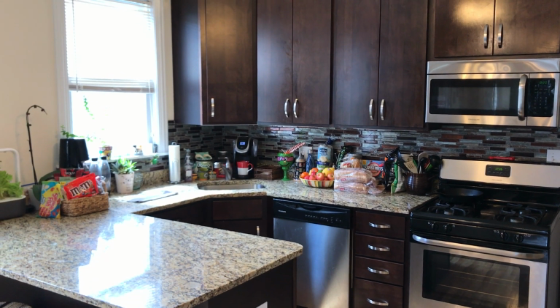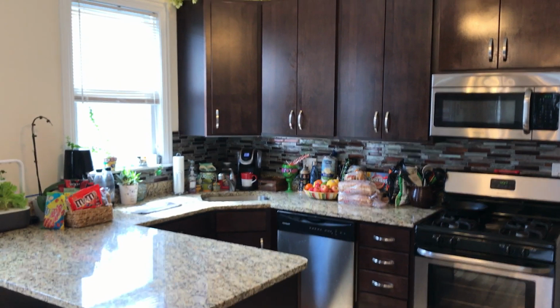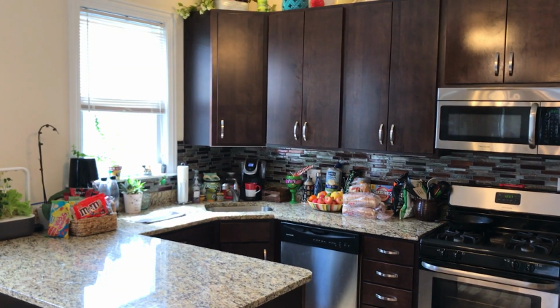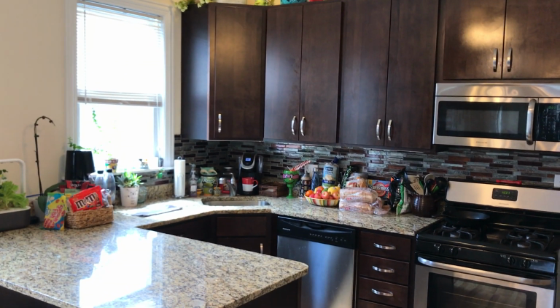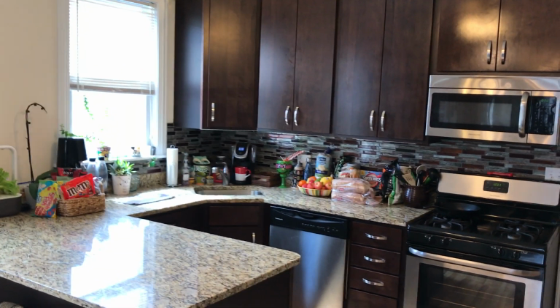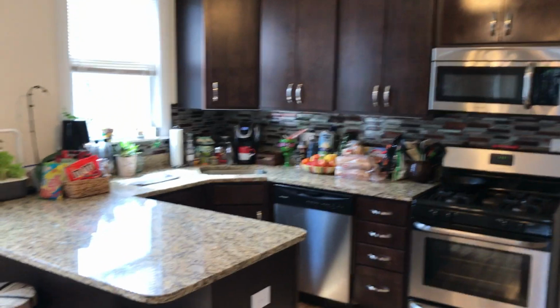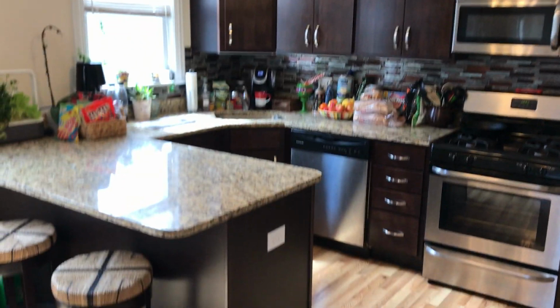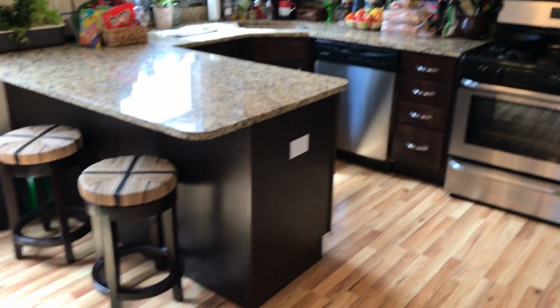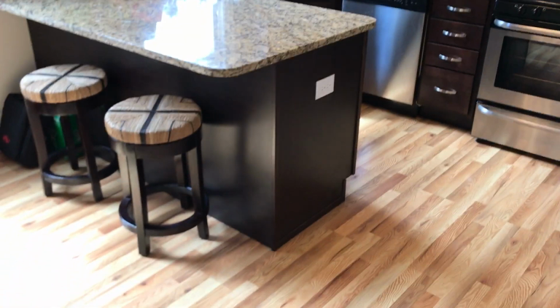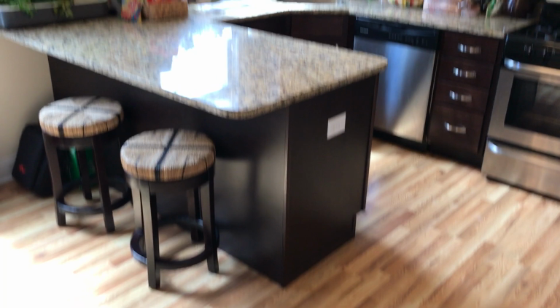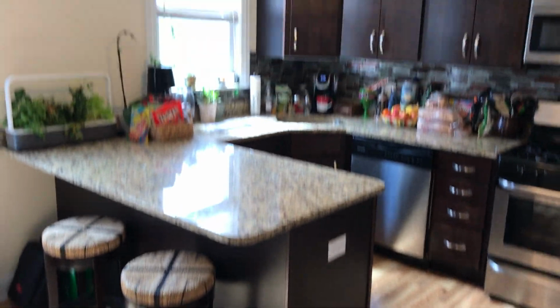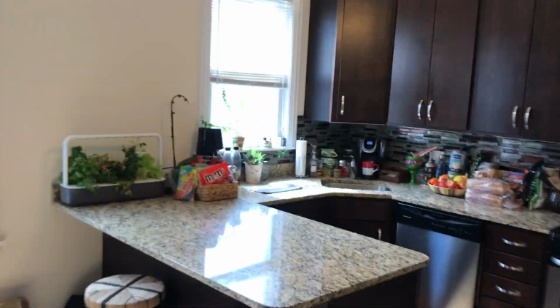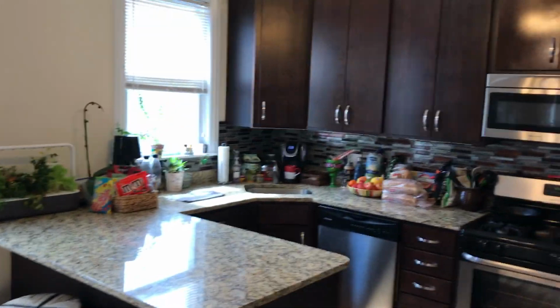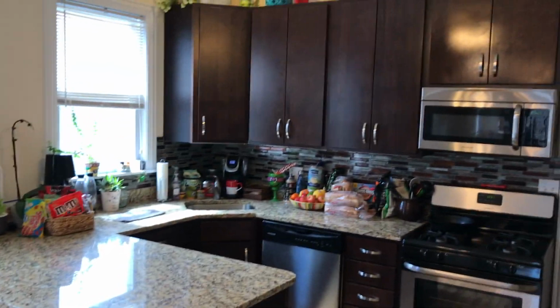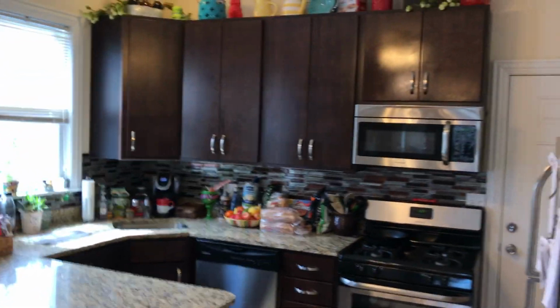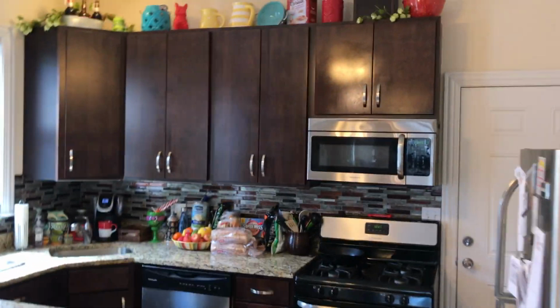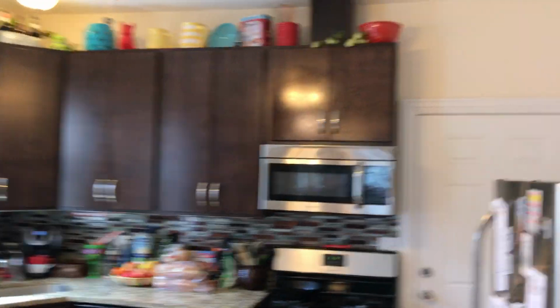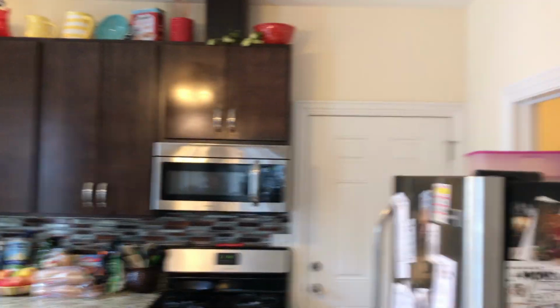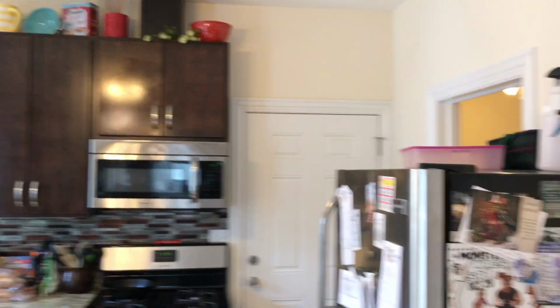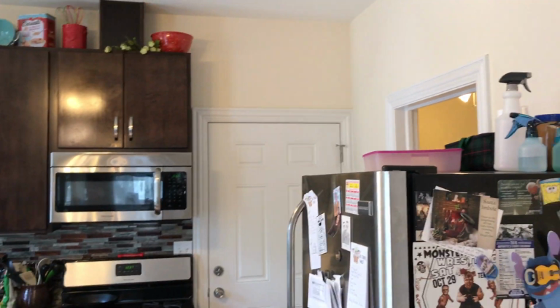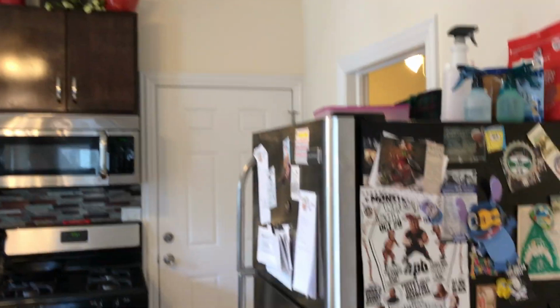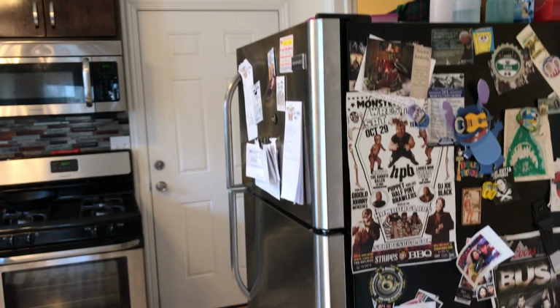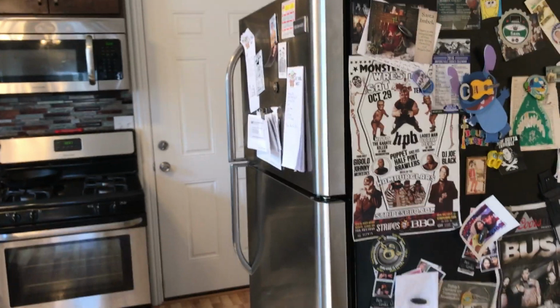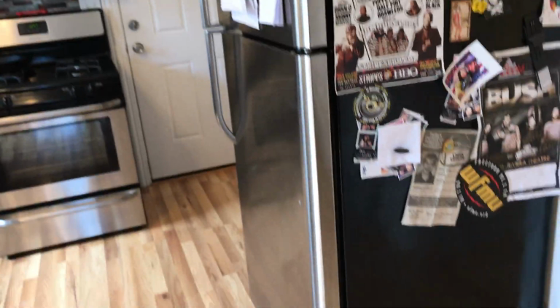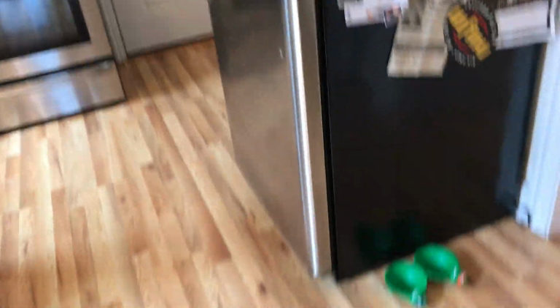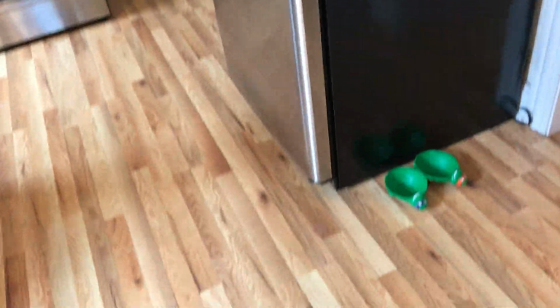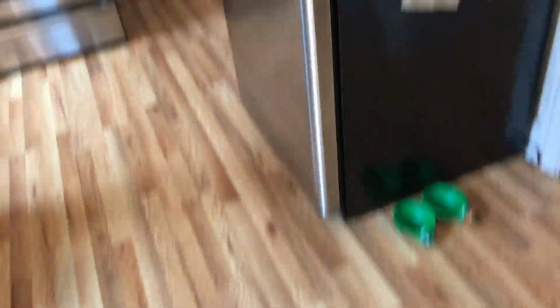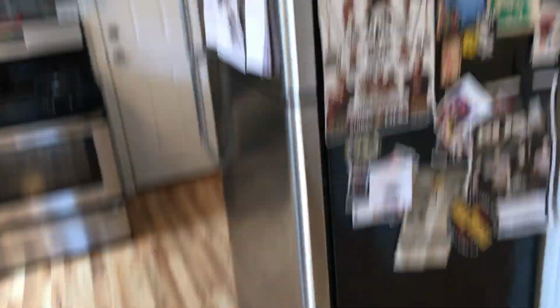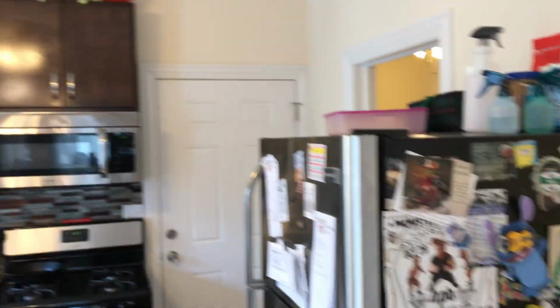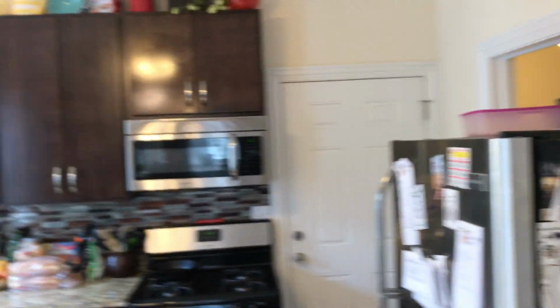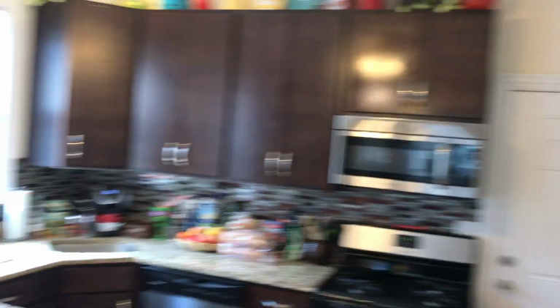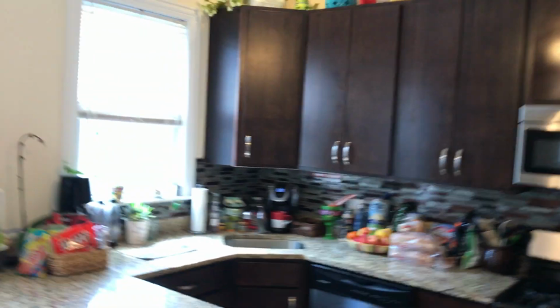Hello and welcome to the tour of 1622 North Fairfield, apartment number 2F. This is a super beautiful two-bedroom apartment, recently renovated, so you've got brand new electric and plumbing and beautiful appliances.